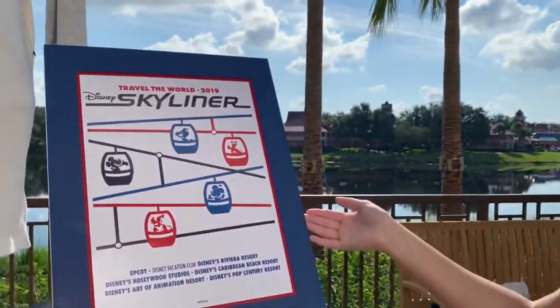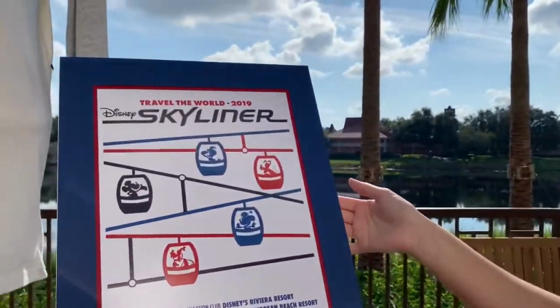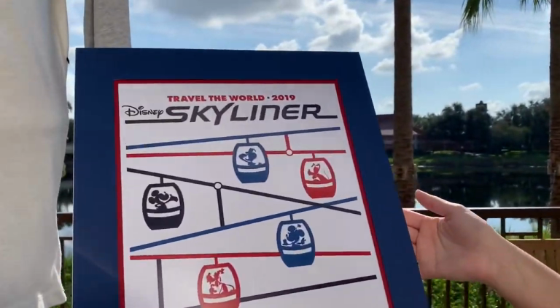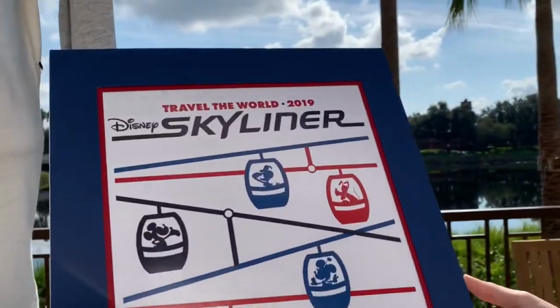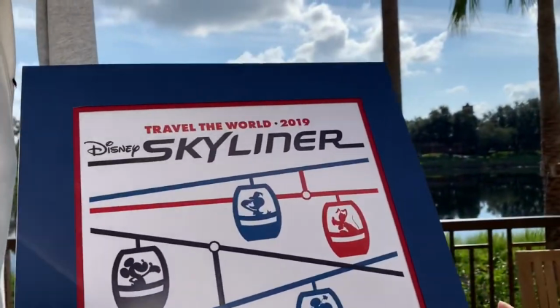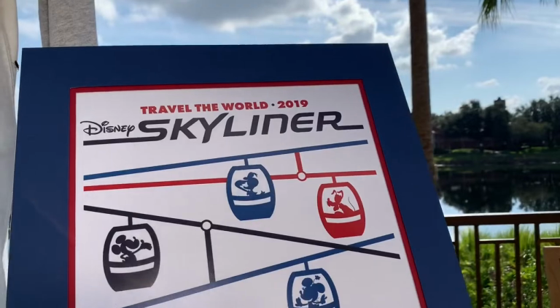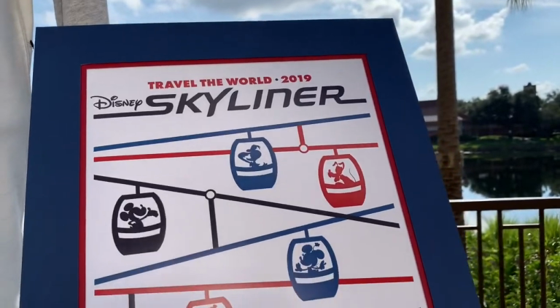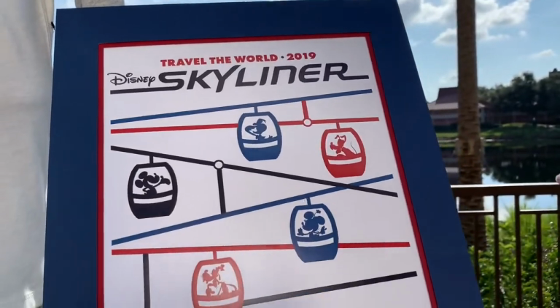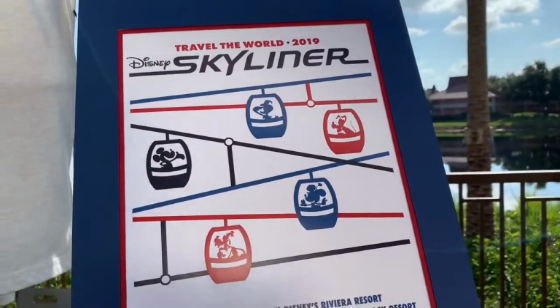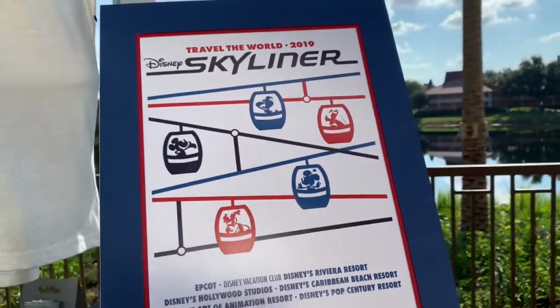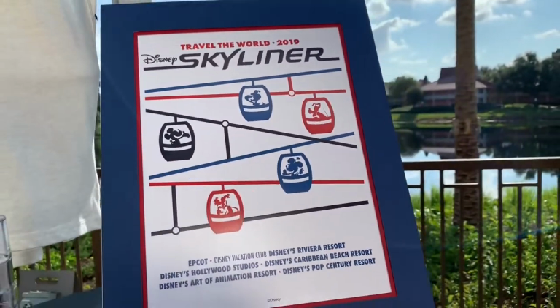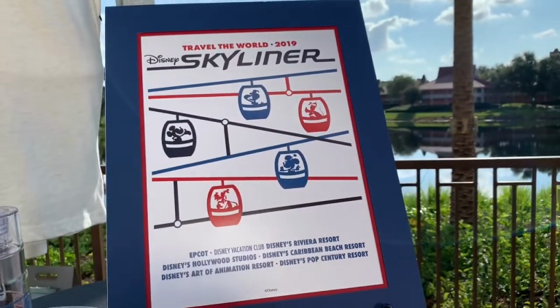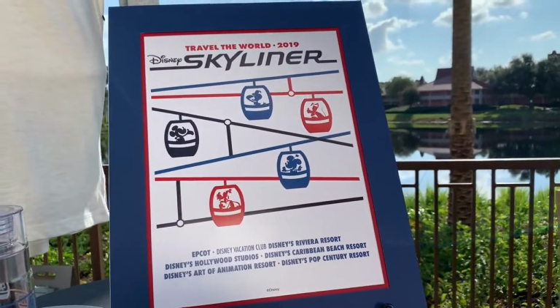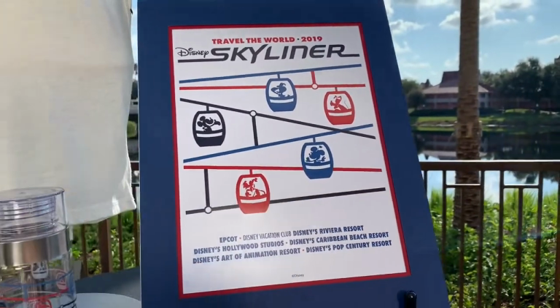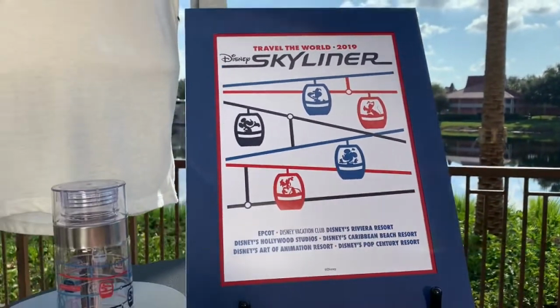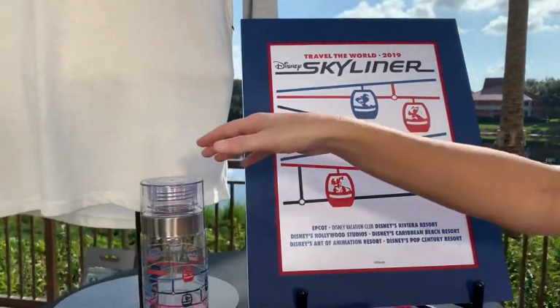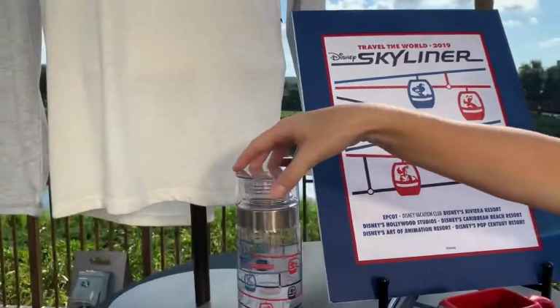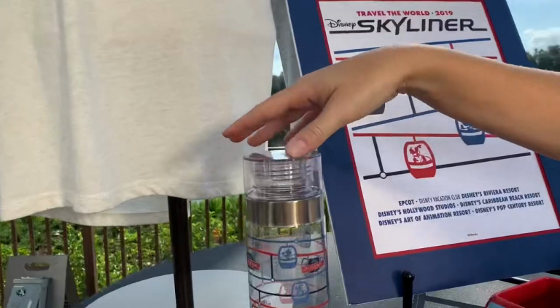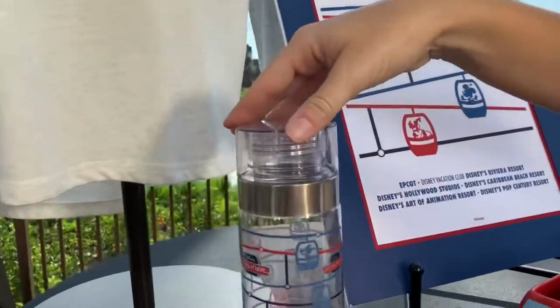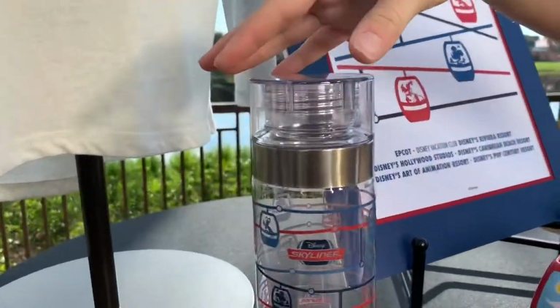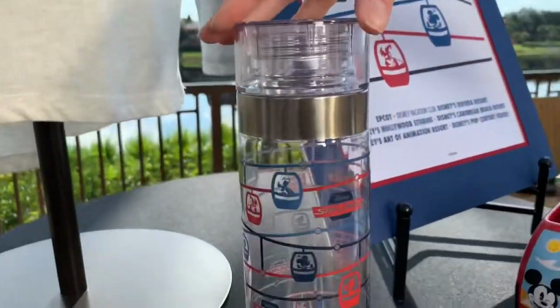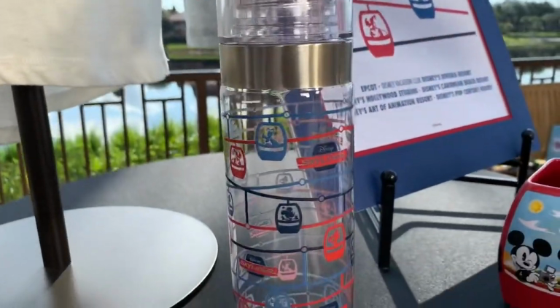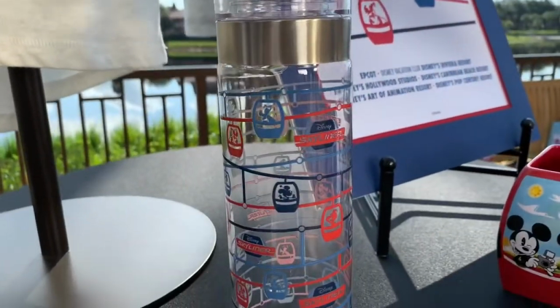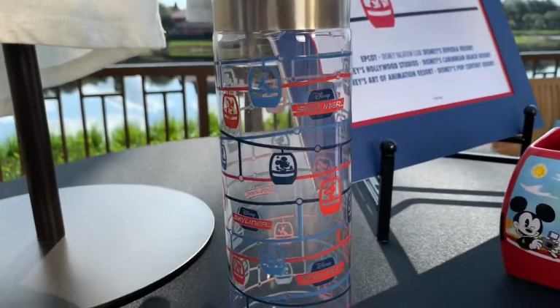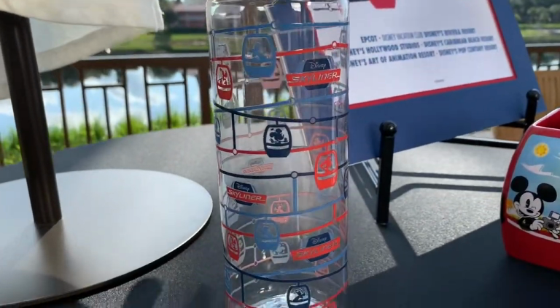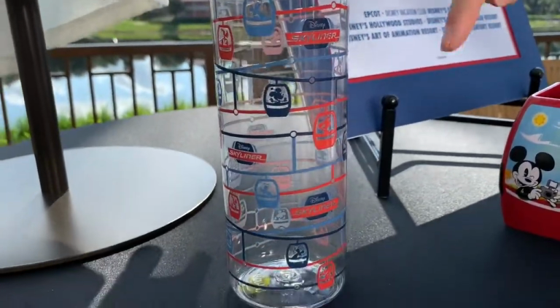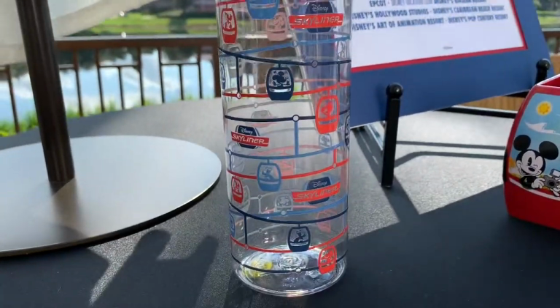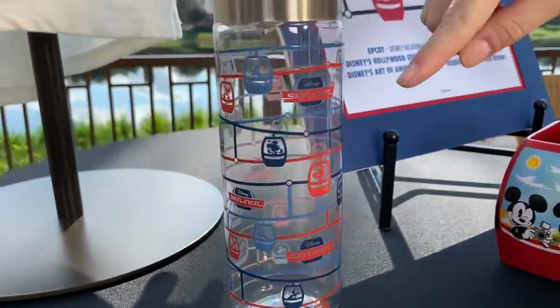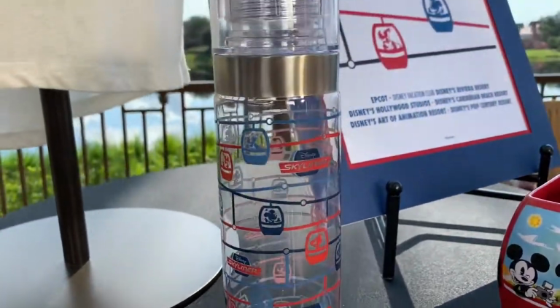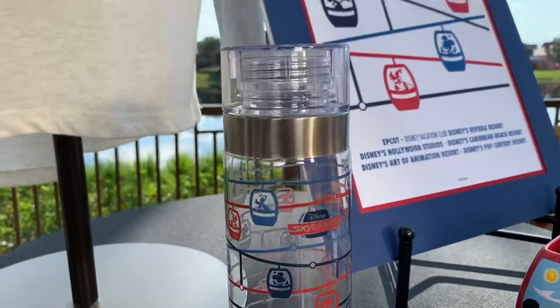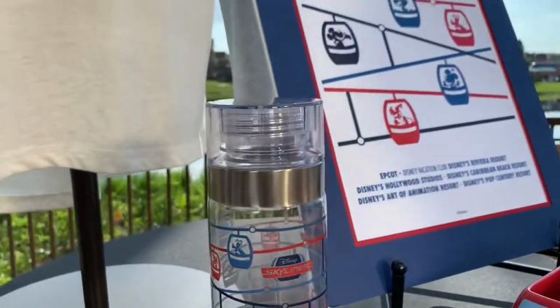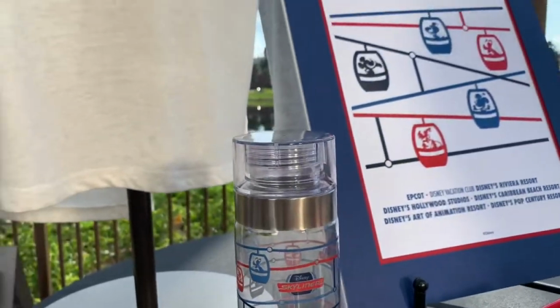There's also a really unique poster that you can take home — it comes wrapped so it's easy to transport. And there's a really cute gondolas water bottle that replicates the actual track.